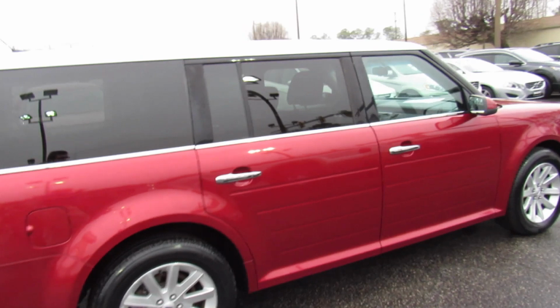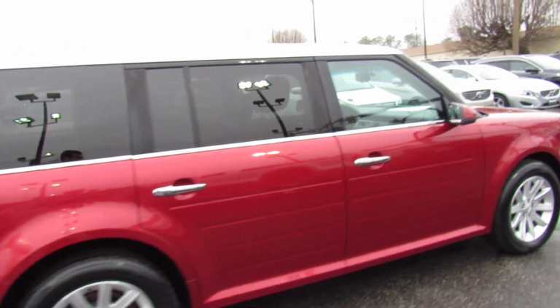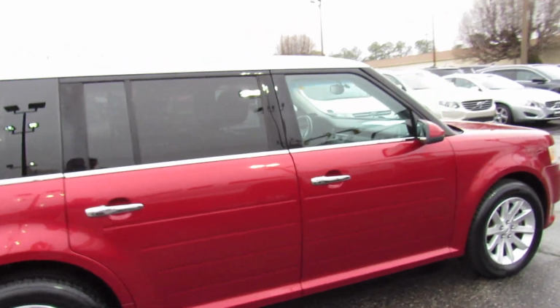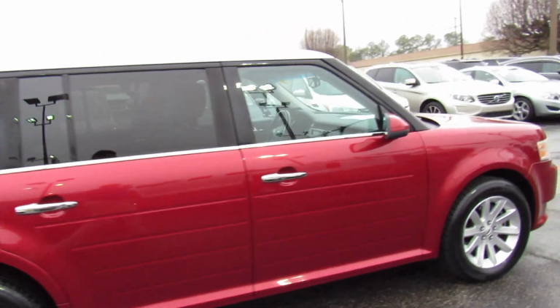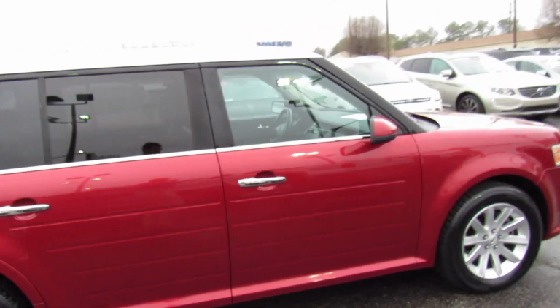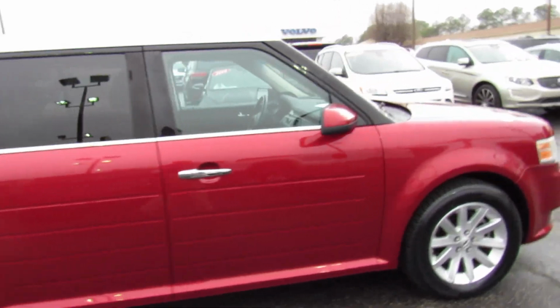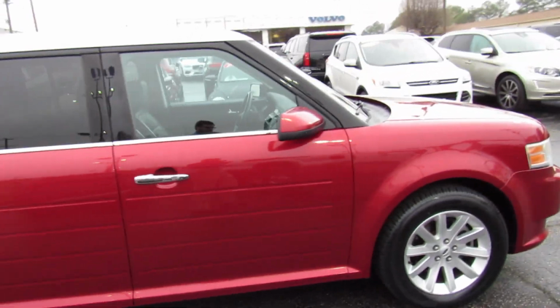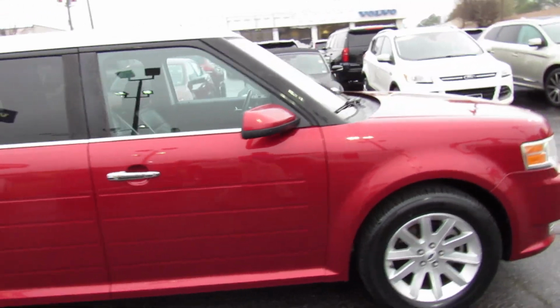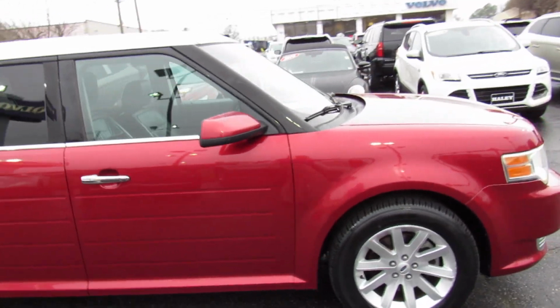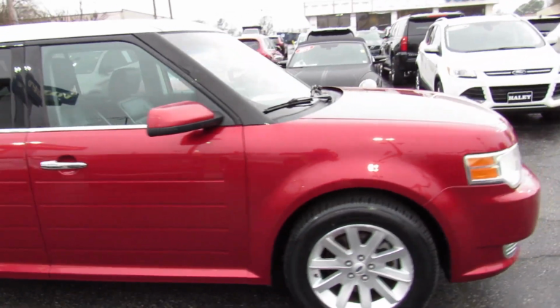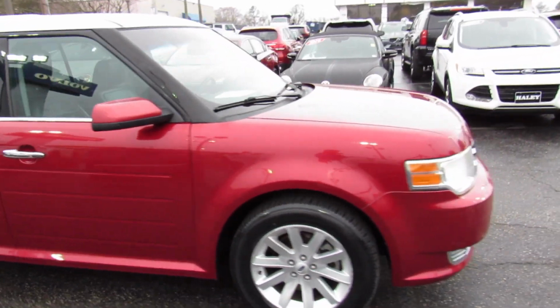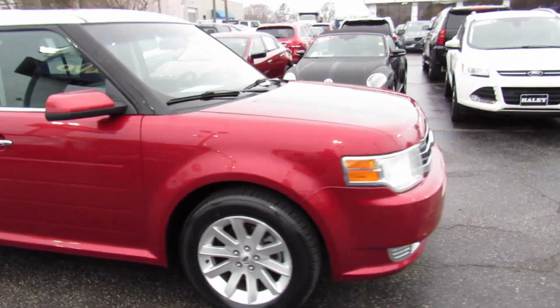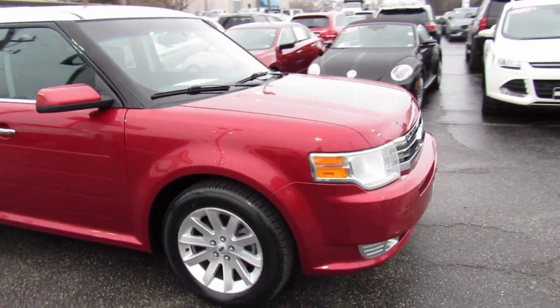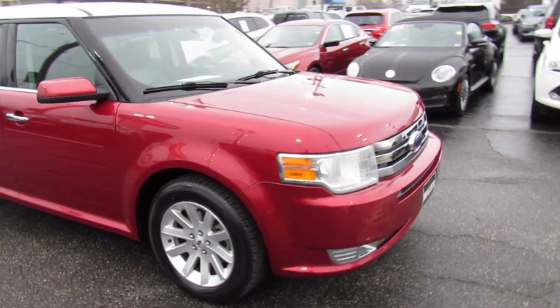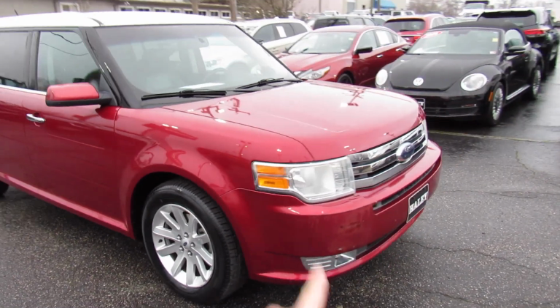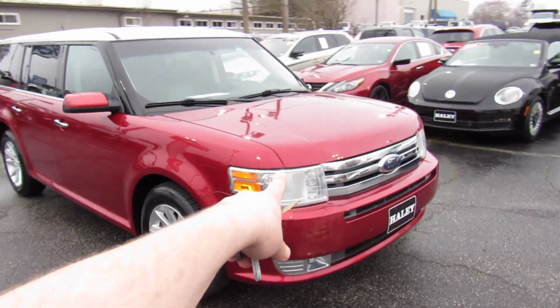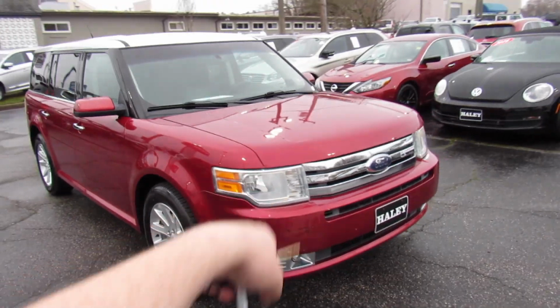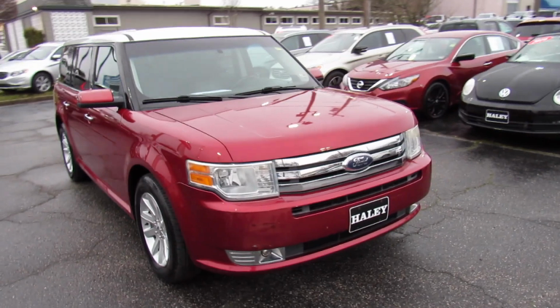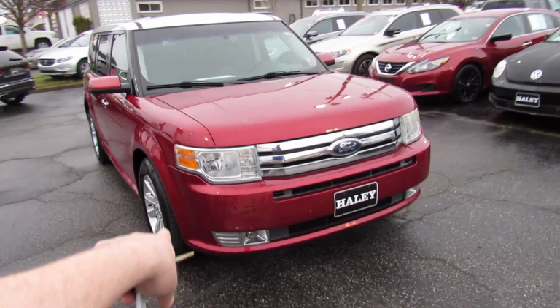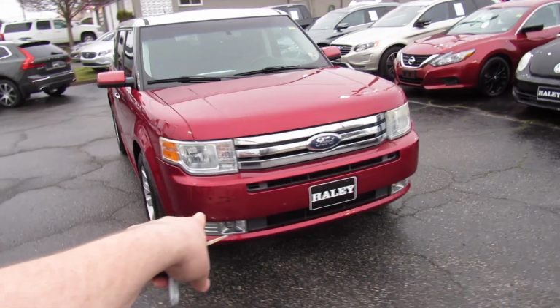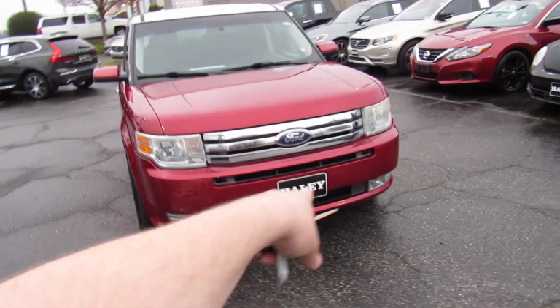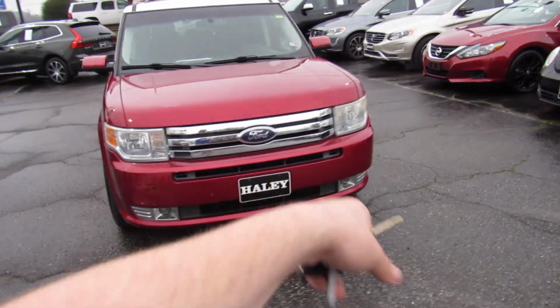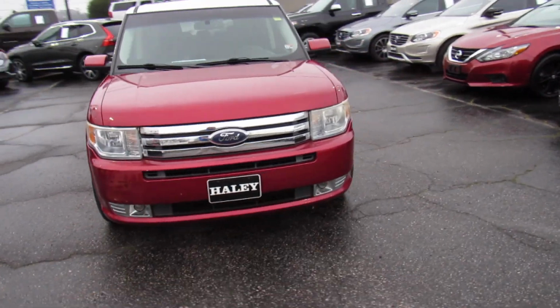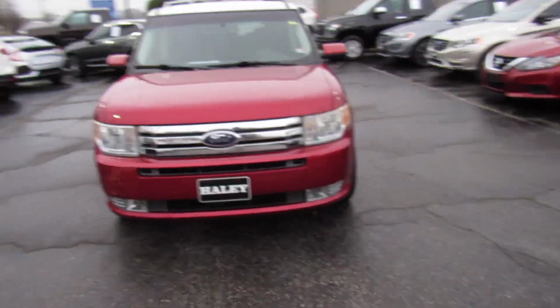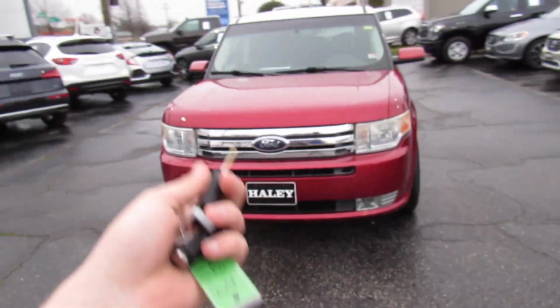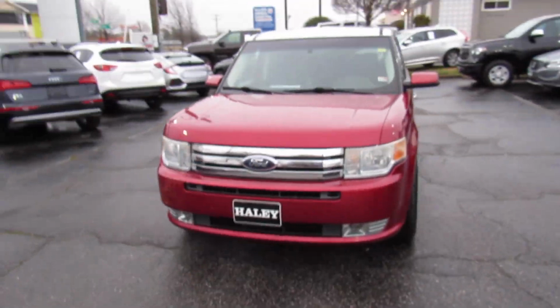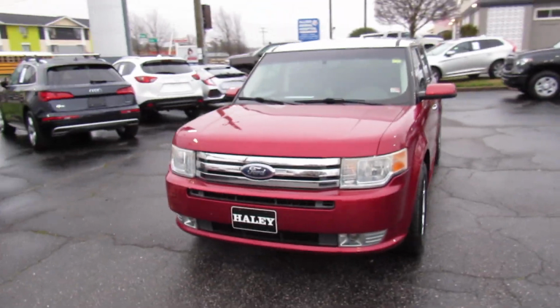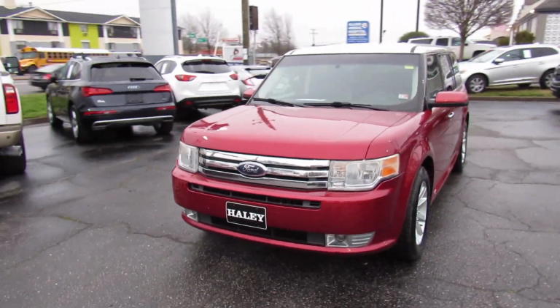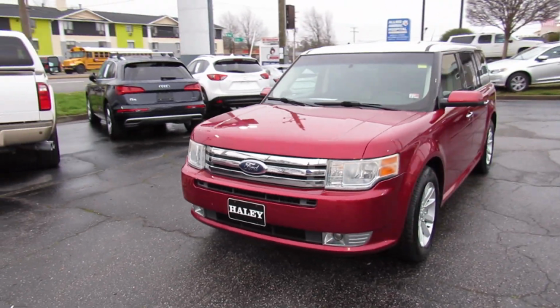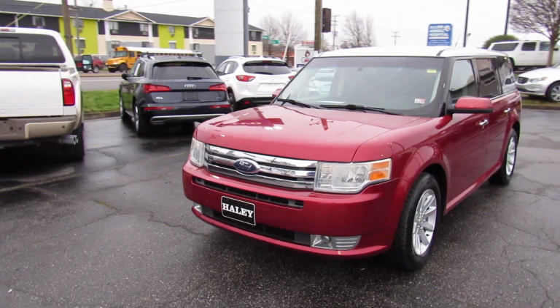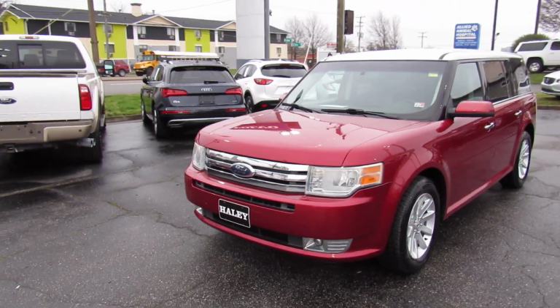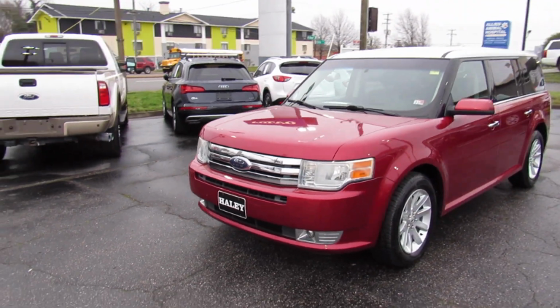This is just such a unique car, especially in my area — these are not super common. Up front you can see your halogen headlights, as well as fog lights down below. This one also has a chrome grille on it.